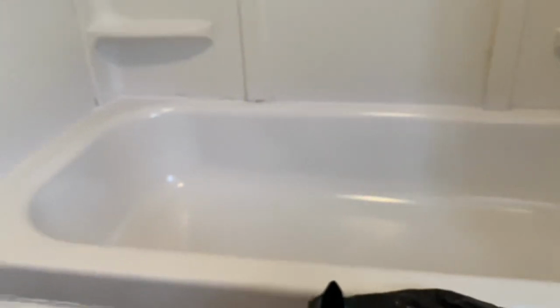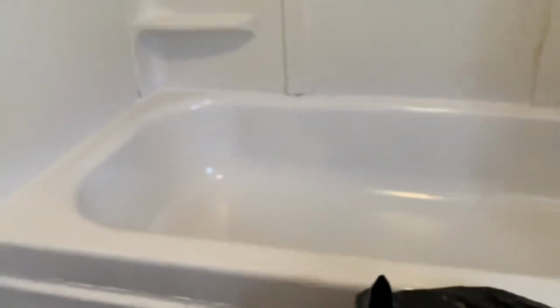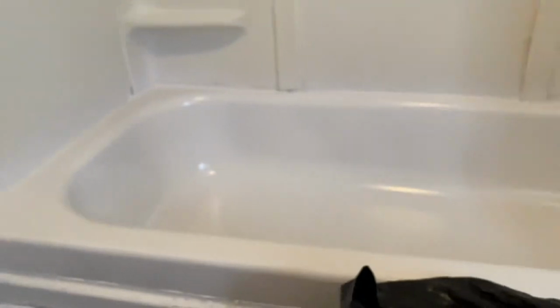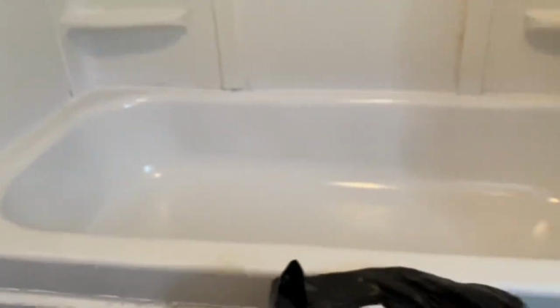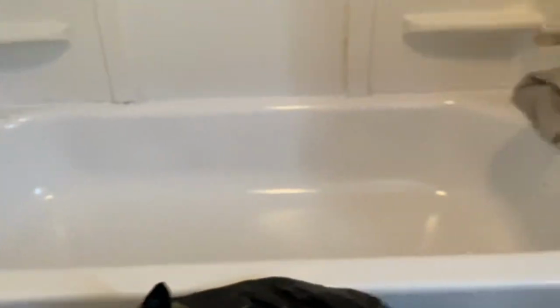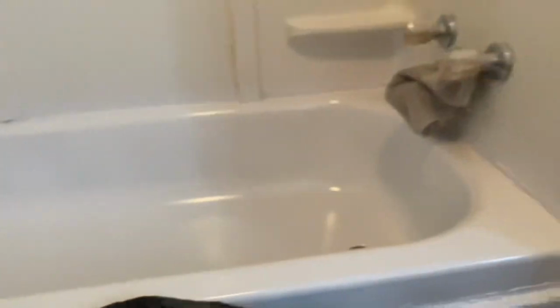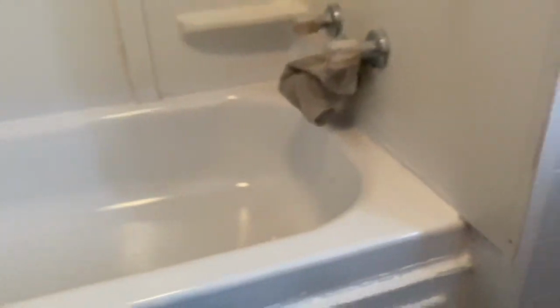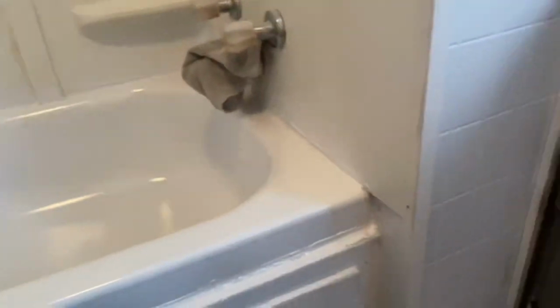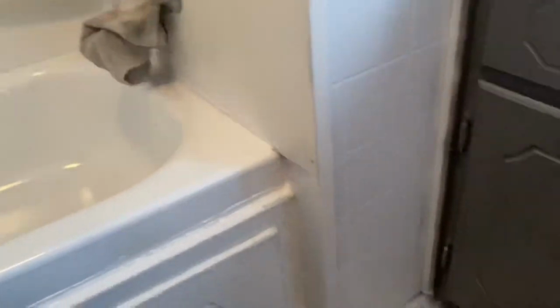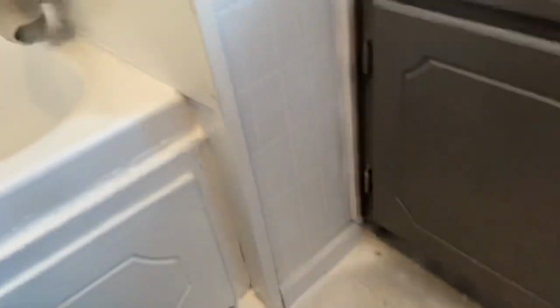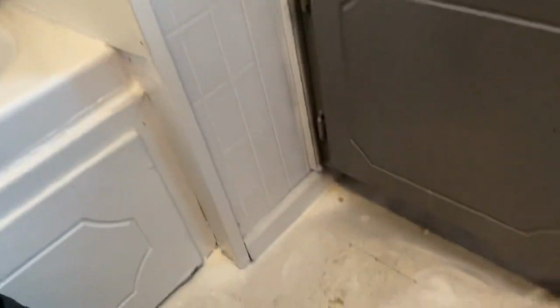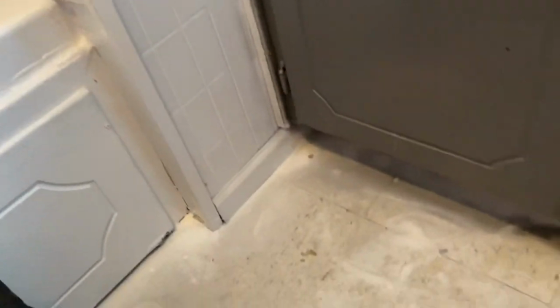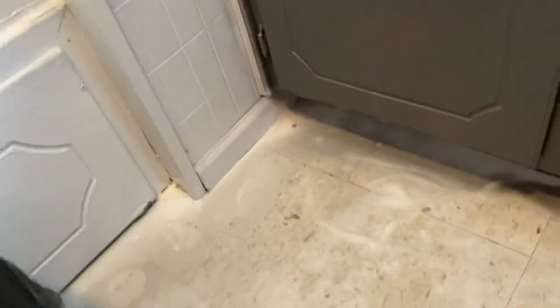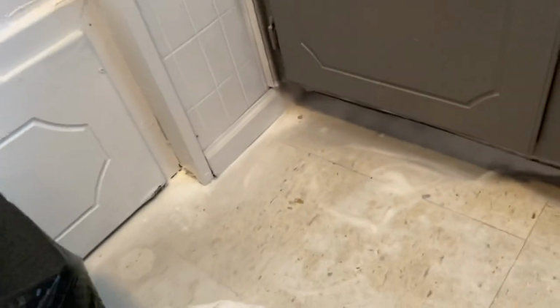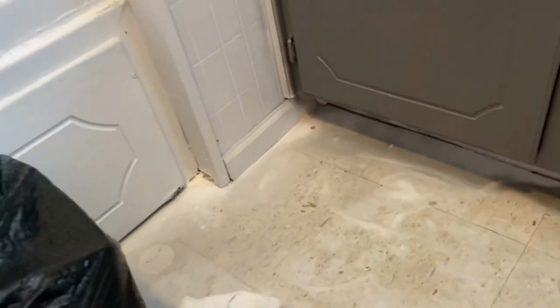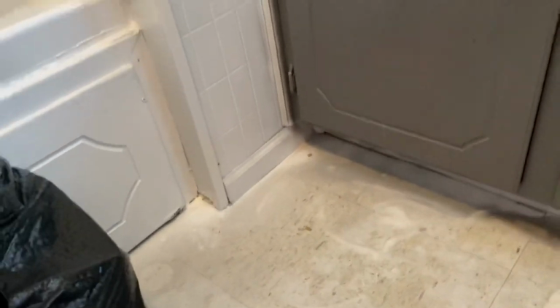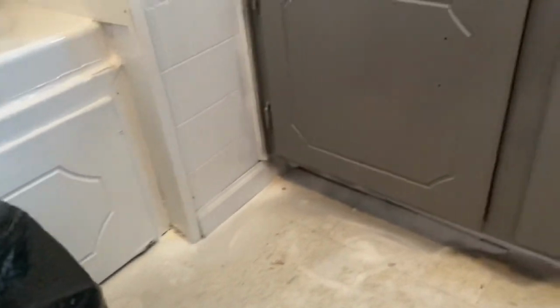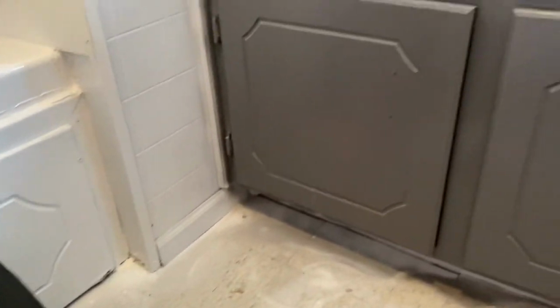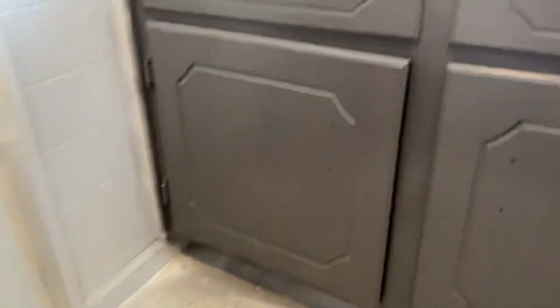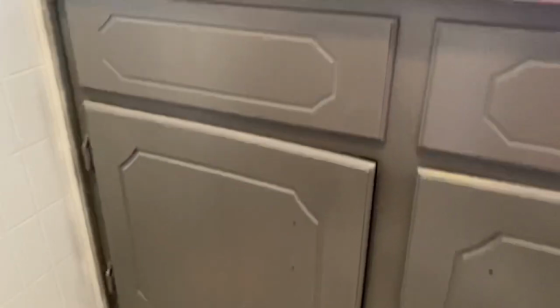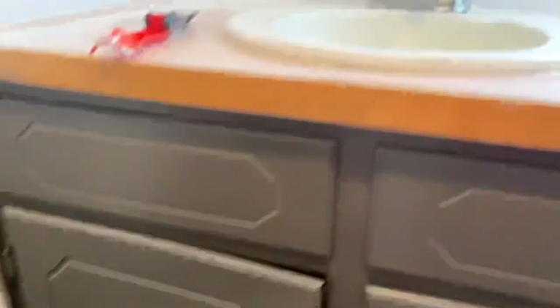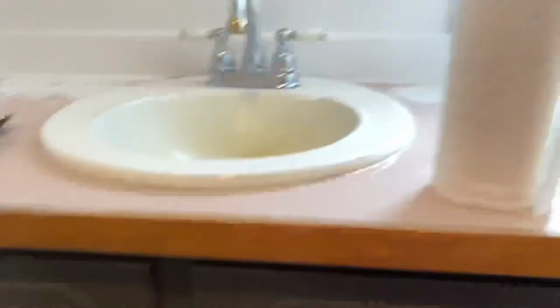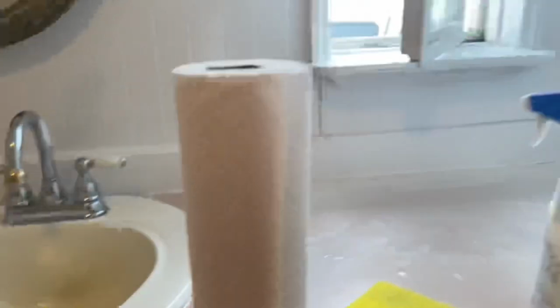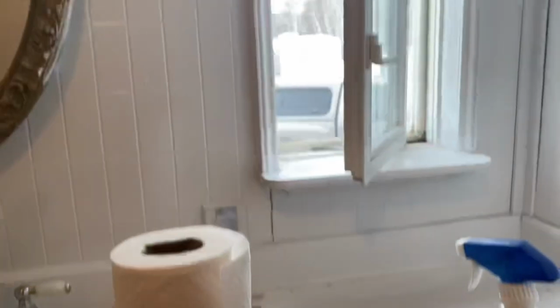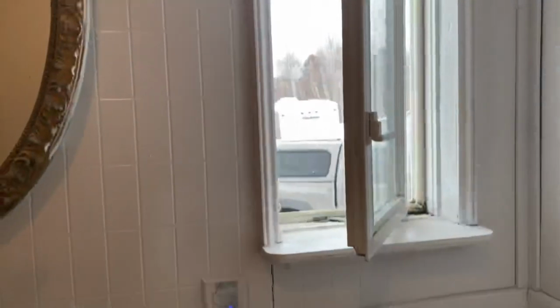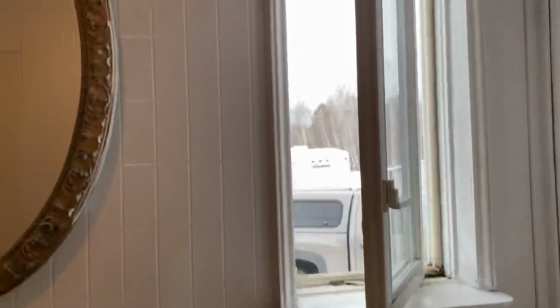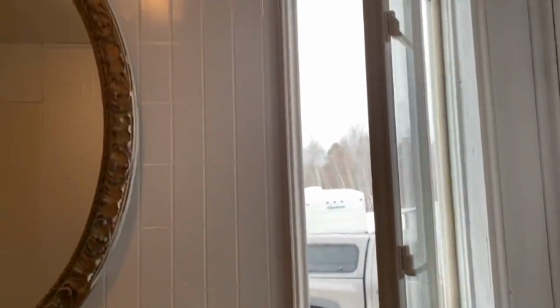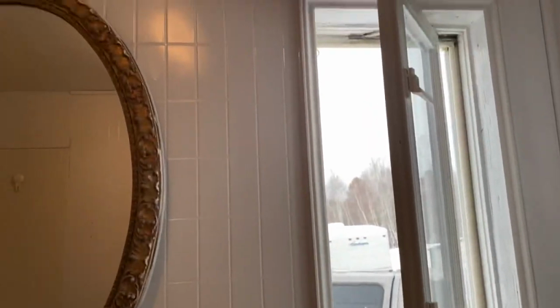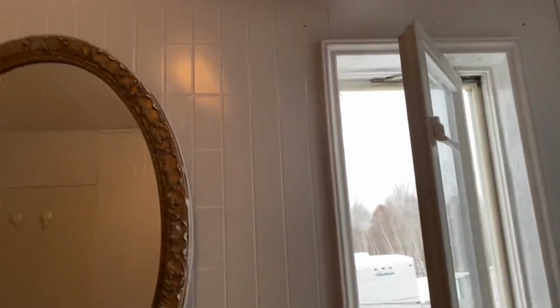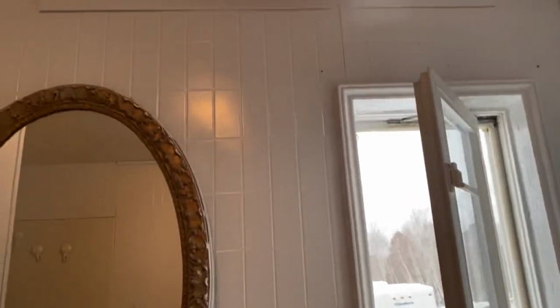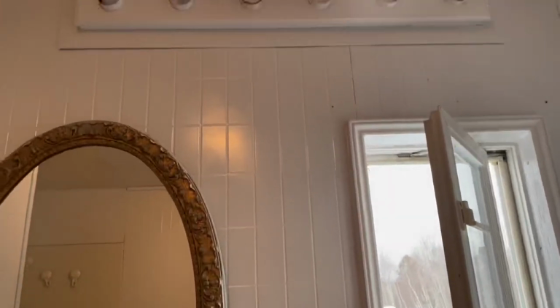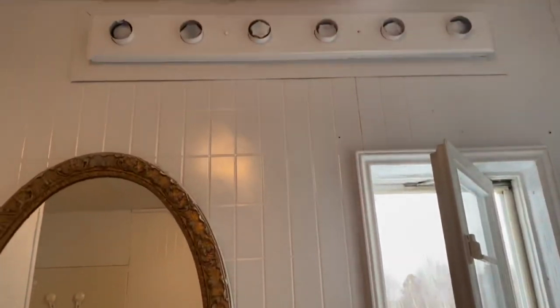I spray painted the cabinet gray, and then I spray painted my yellow tub — which is now white — with that appliance epoxy, and it turned out so pretty. This is kind of the after once I painted everything white.